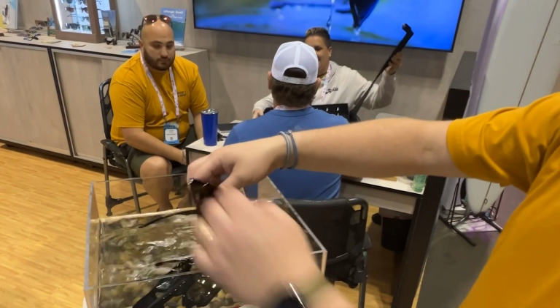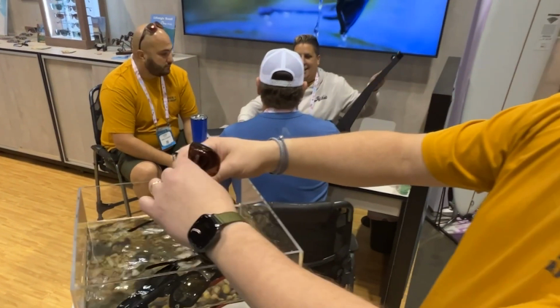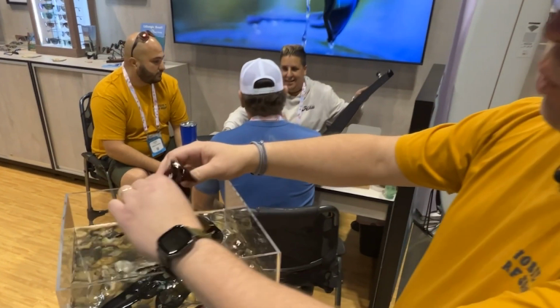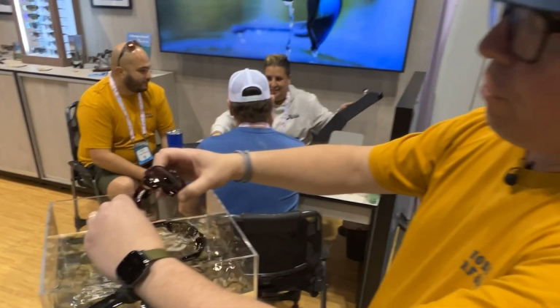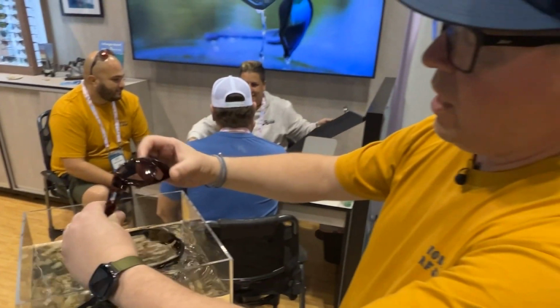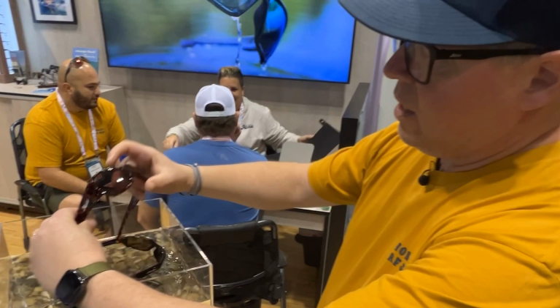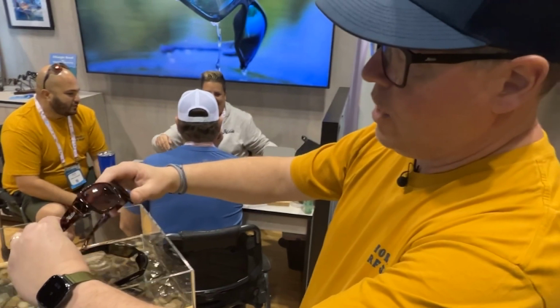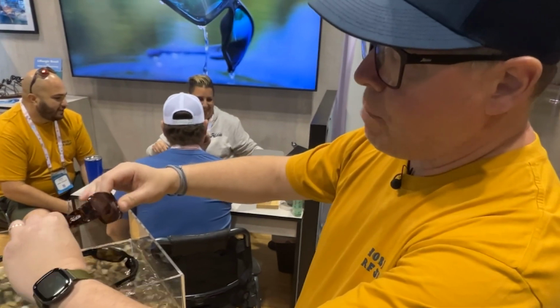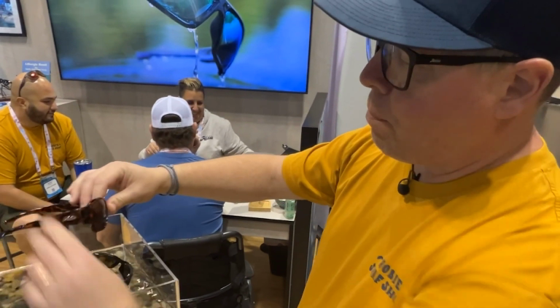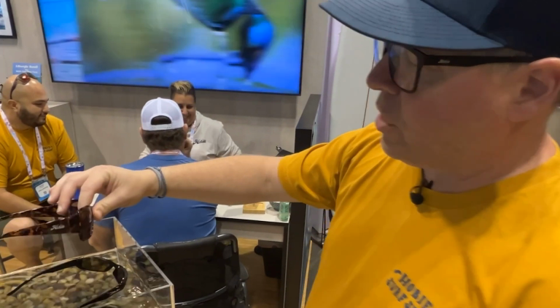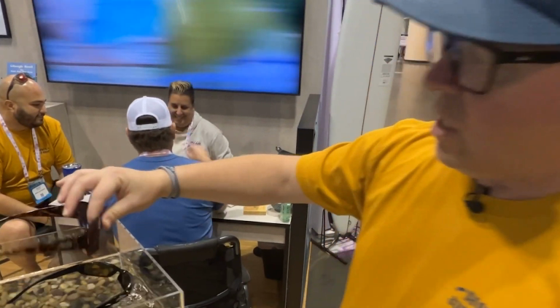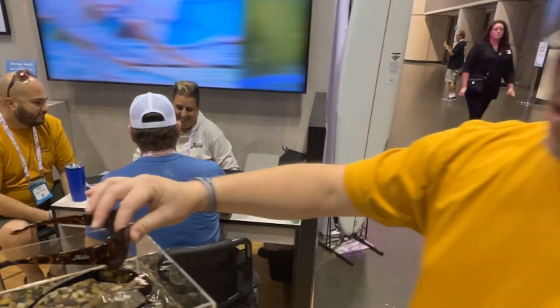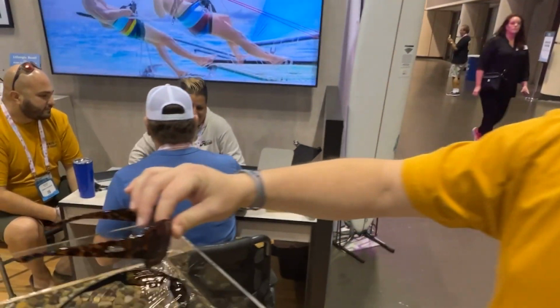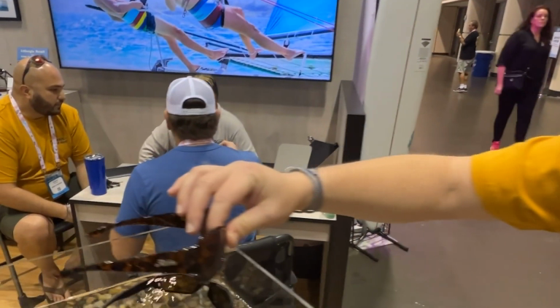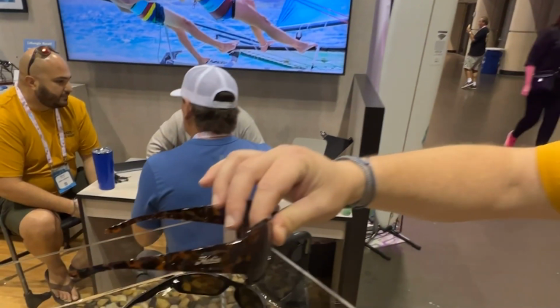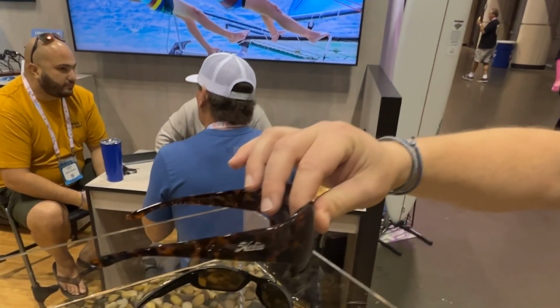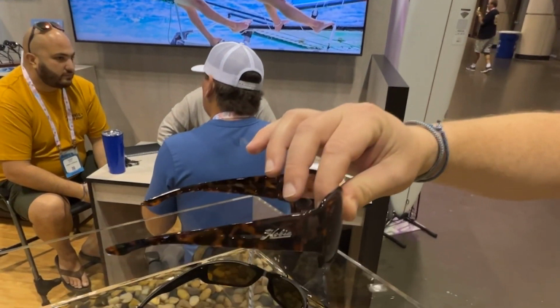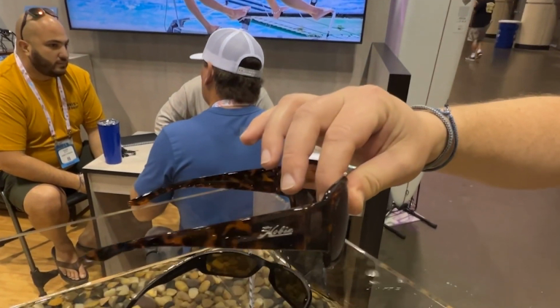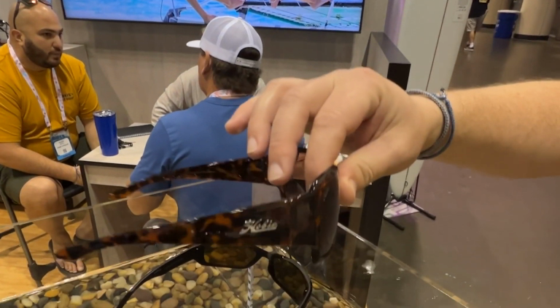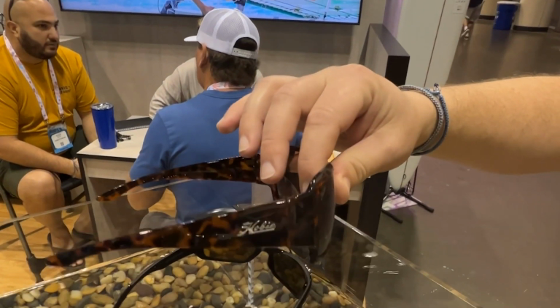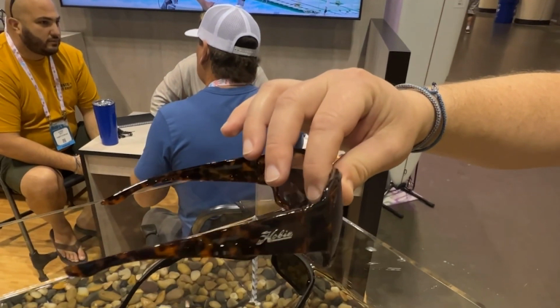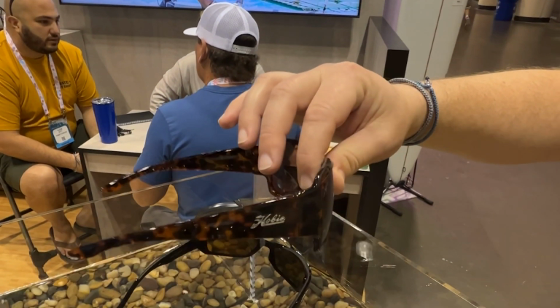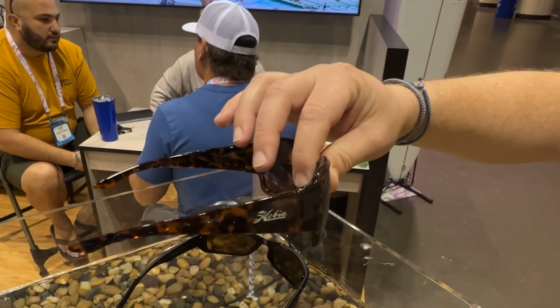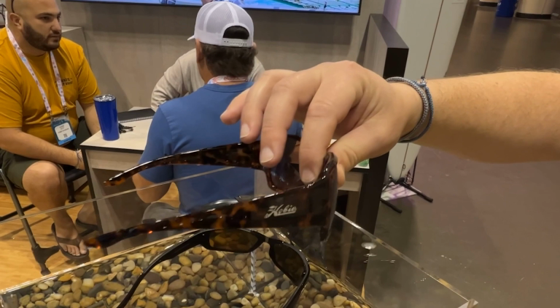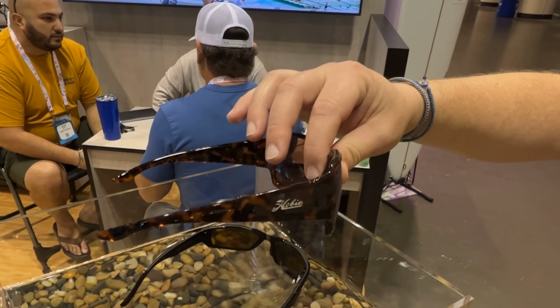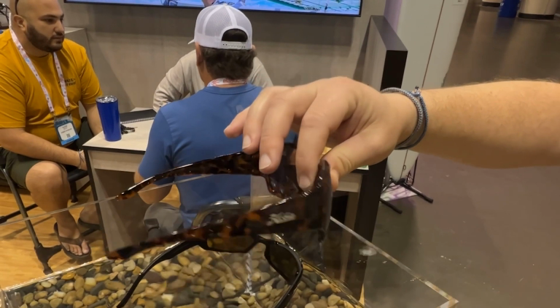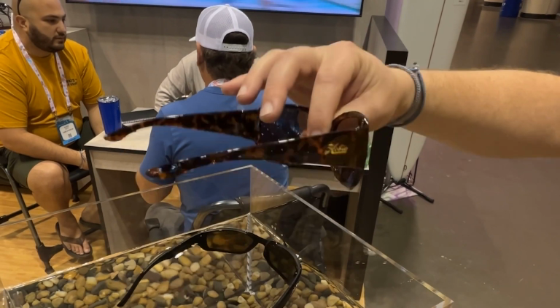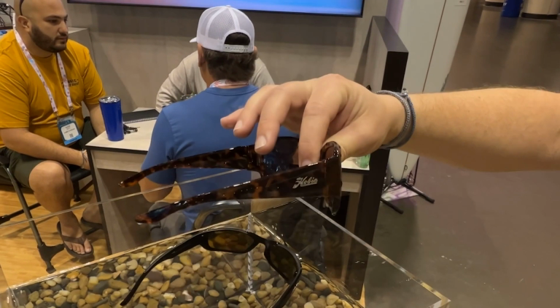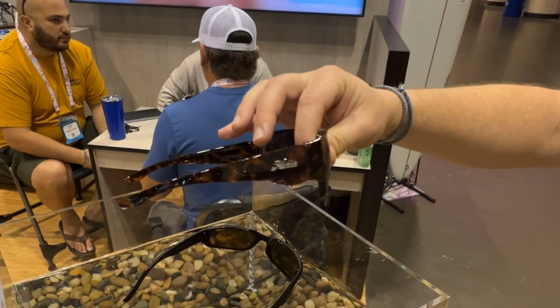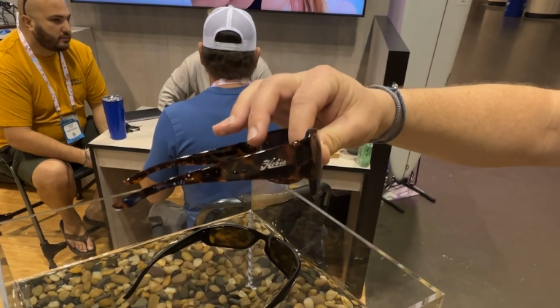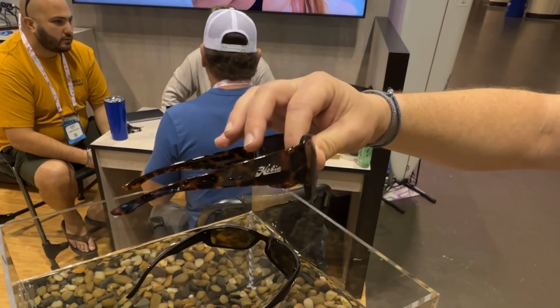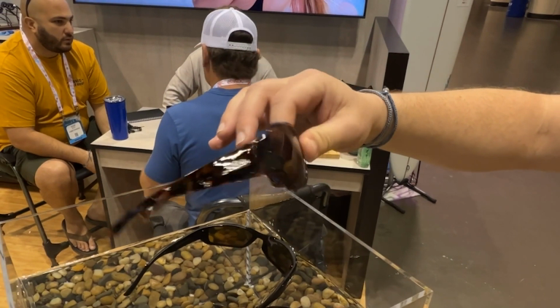New for 2023 is Mariposa. It's our first women's specific floating glass. This one will come in a shiny black and in this beautiful torte you see right here.